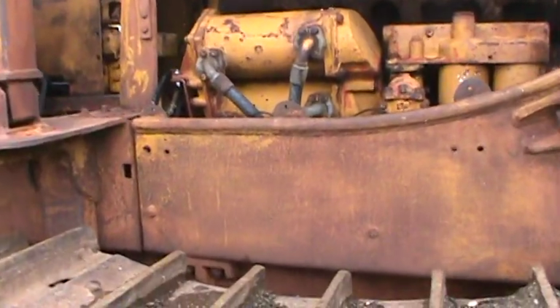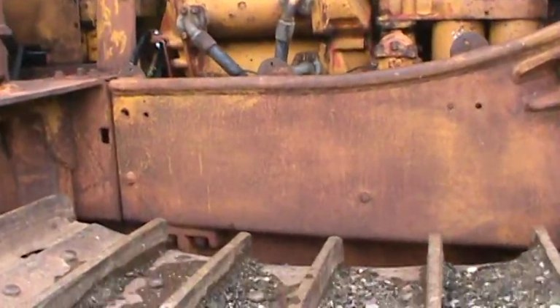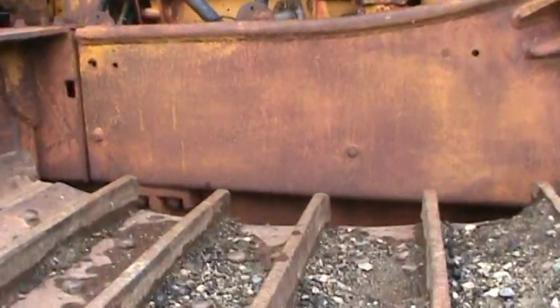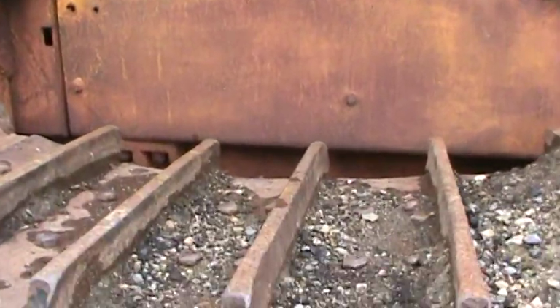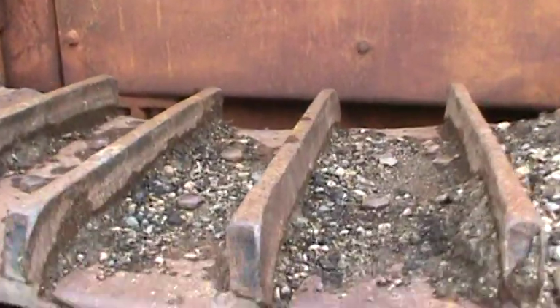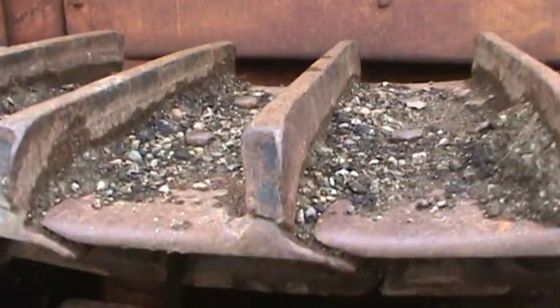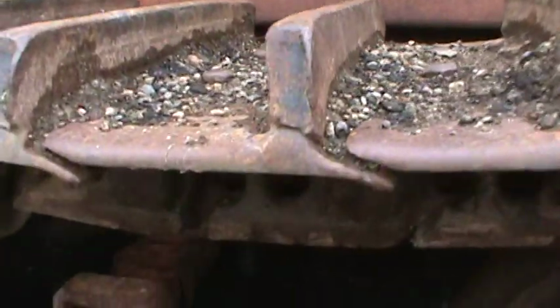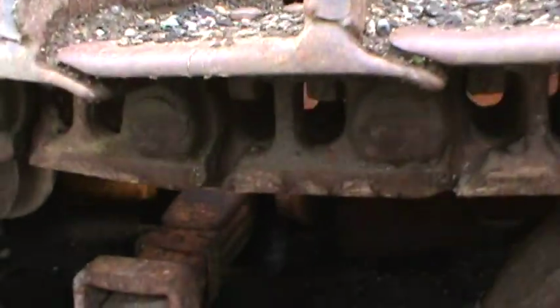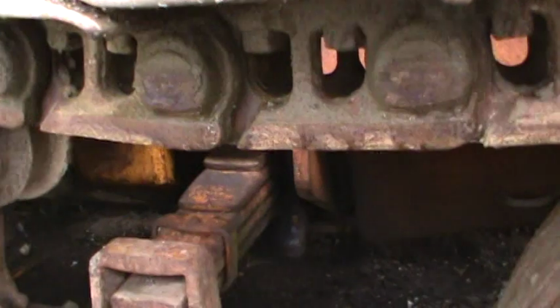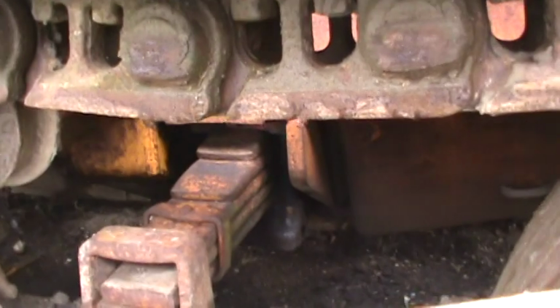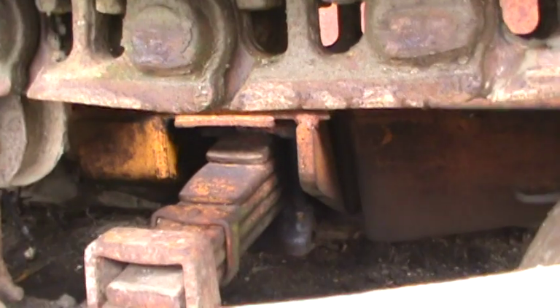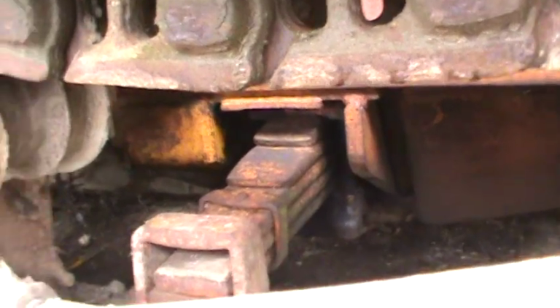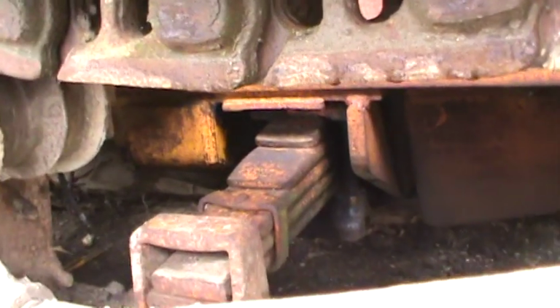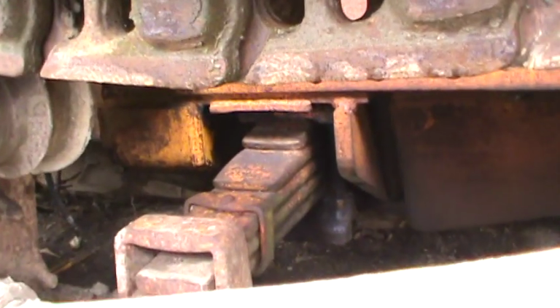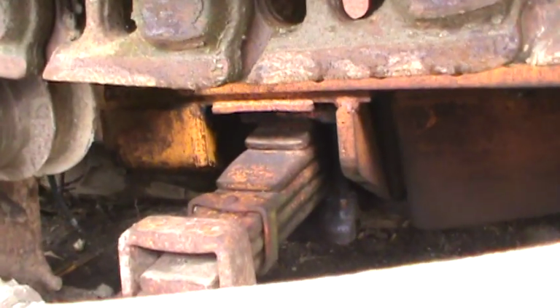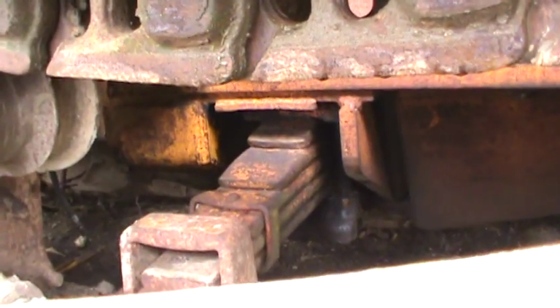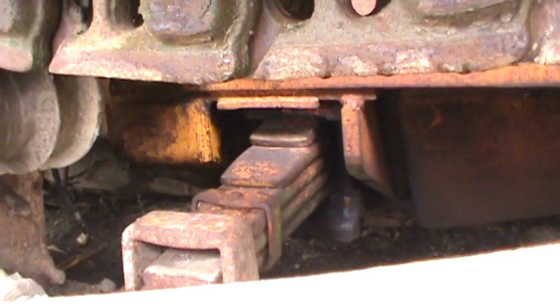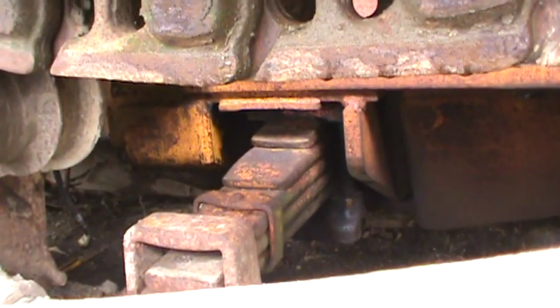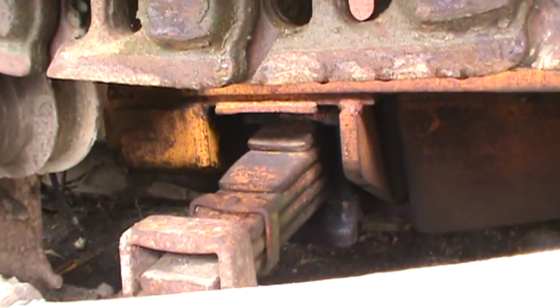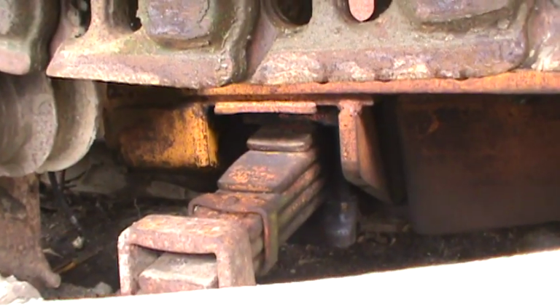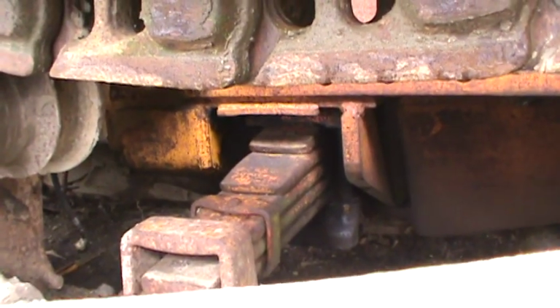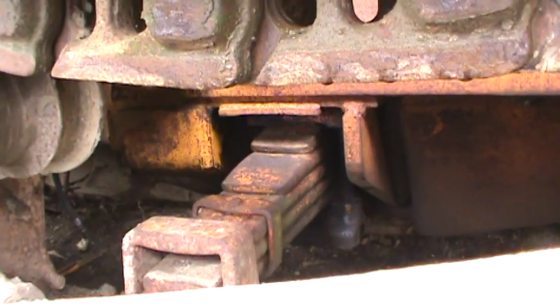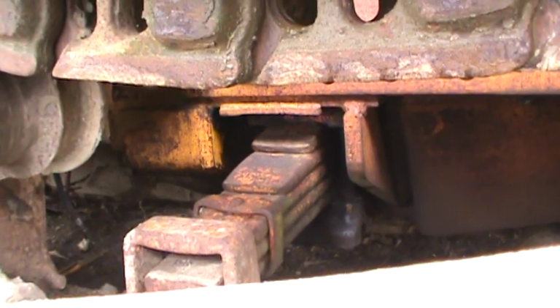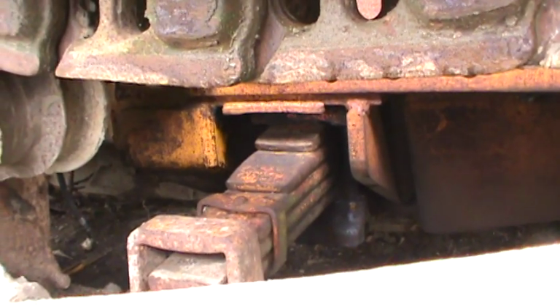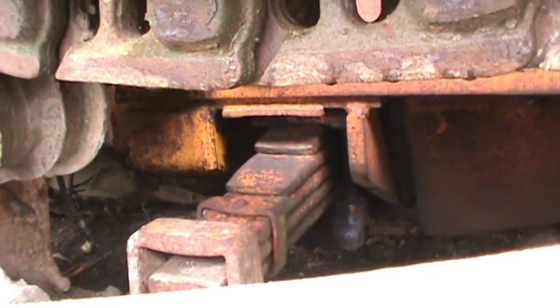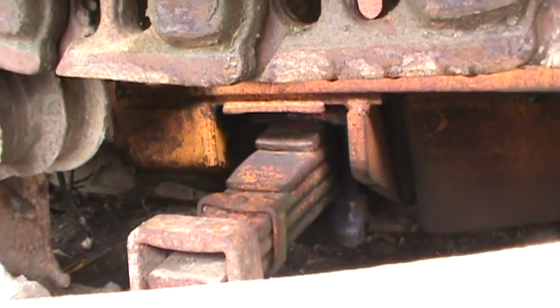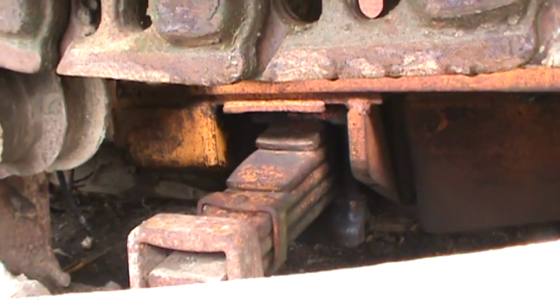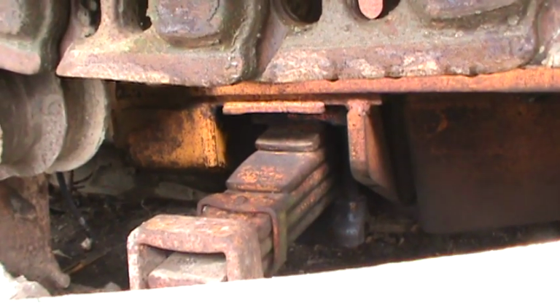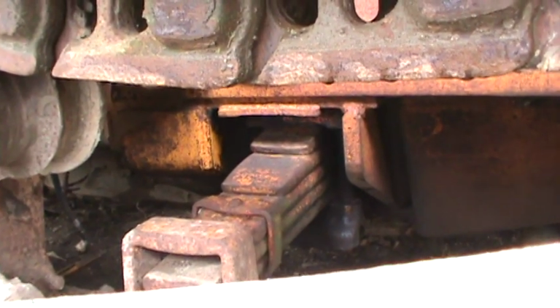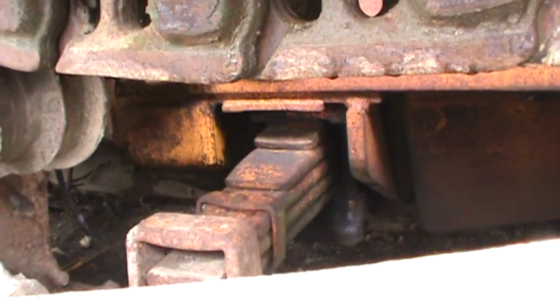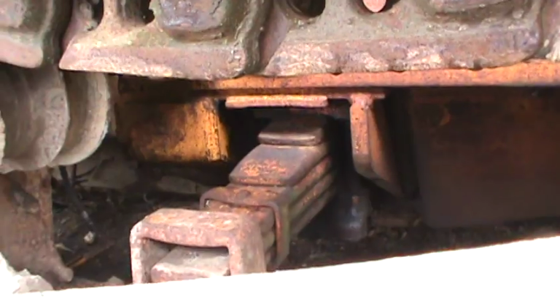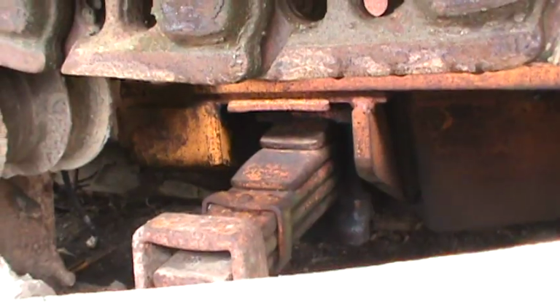It's got the leaf spring crossbar, or hard bar, which are great until a leaf breaks.